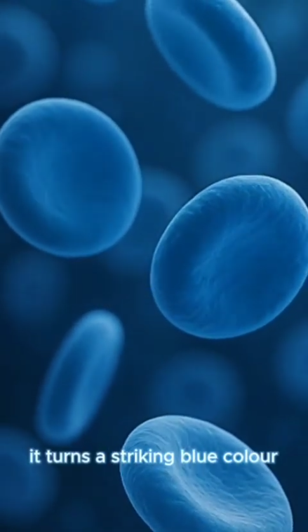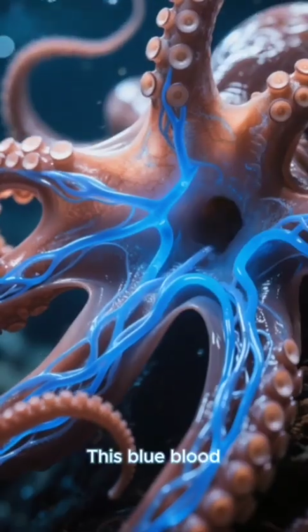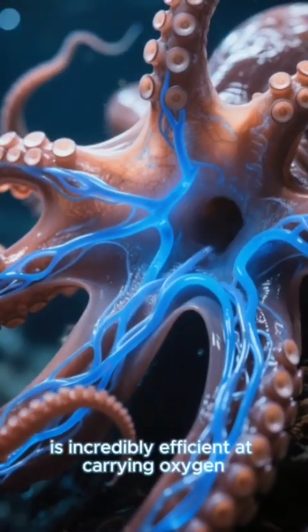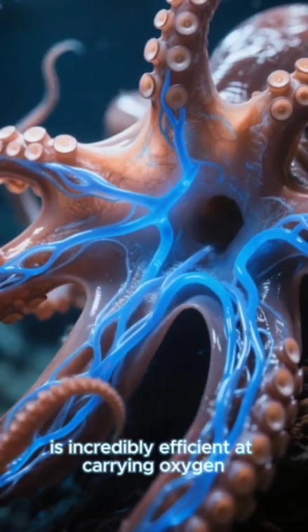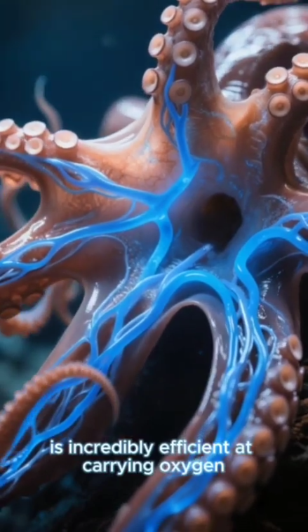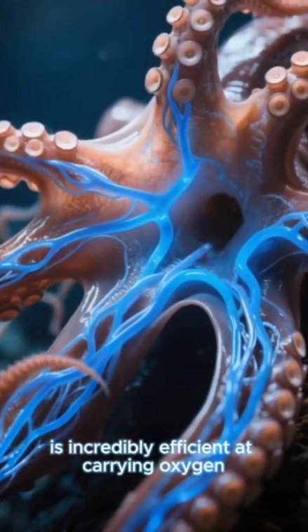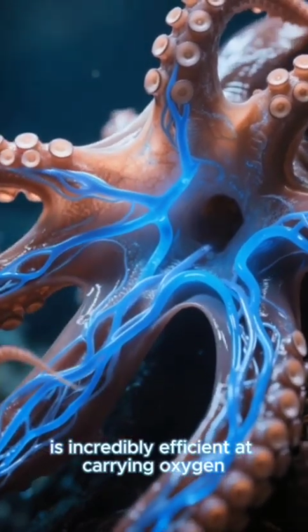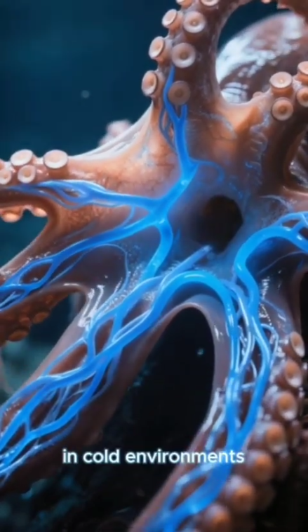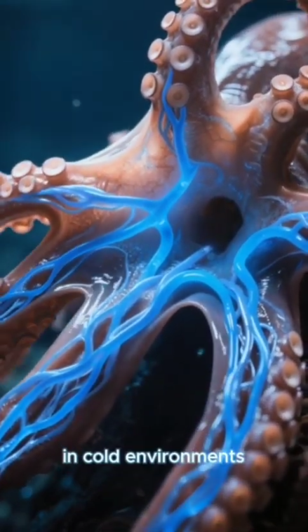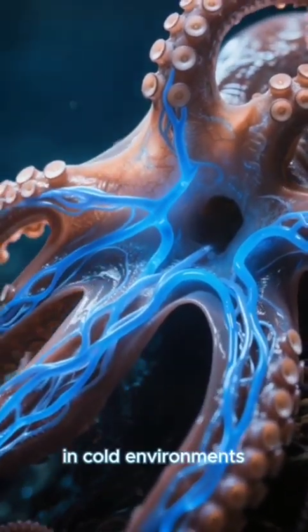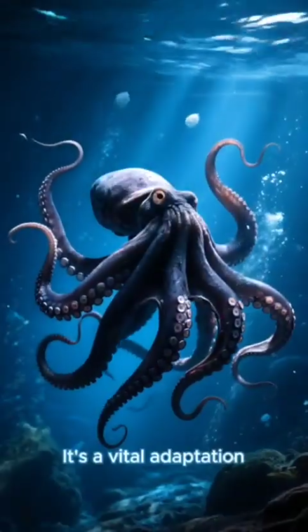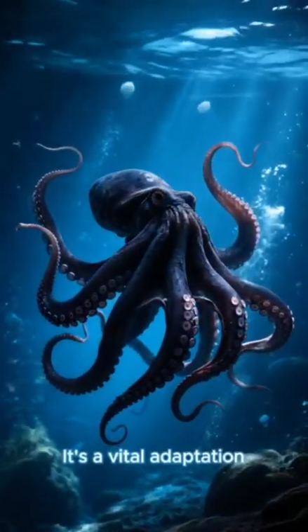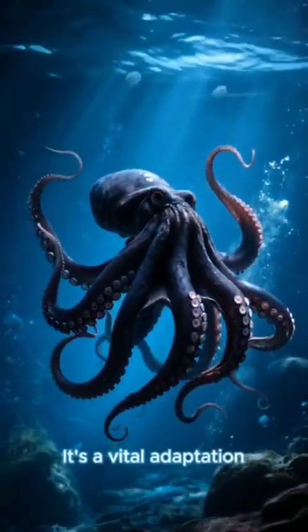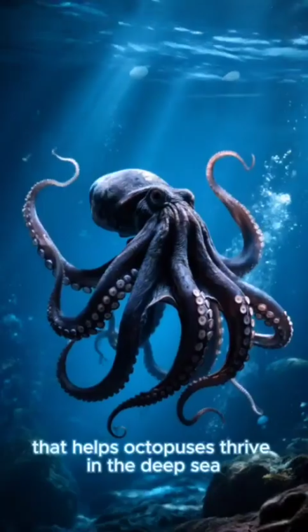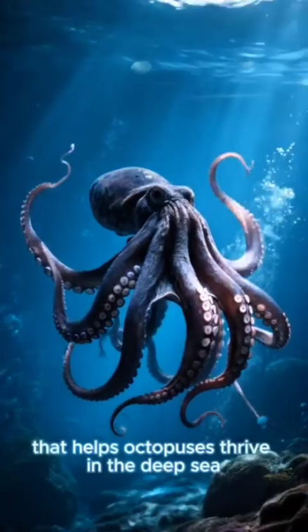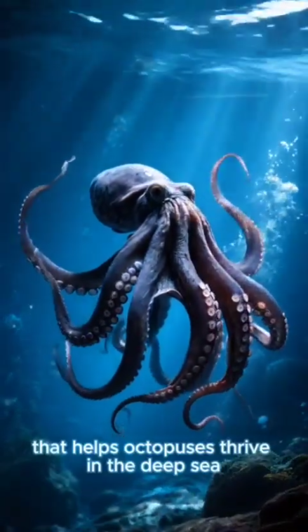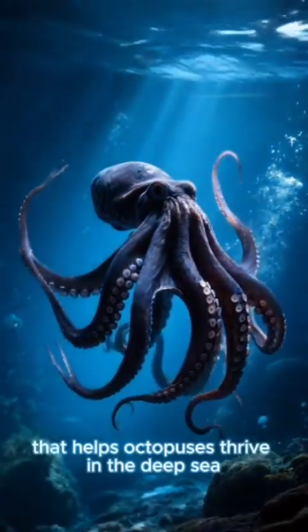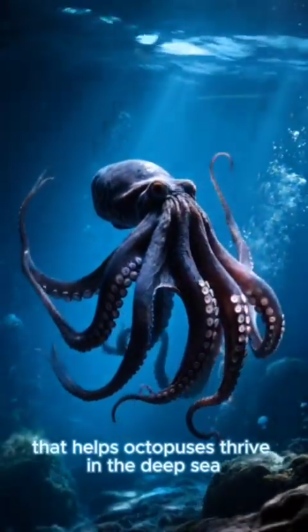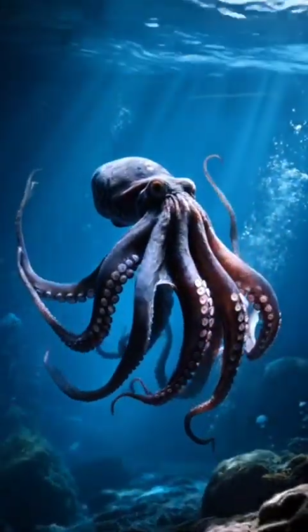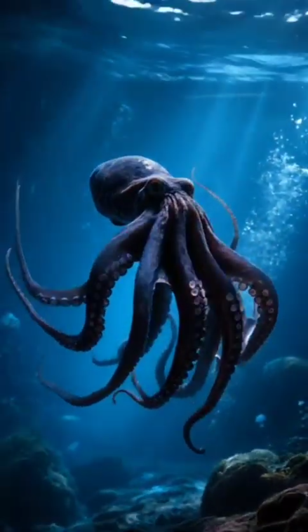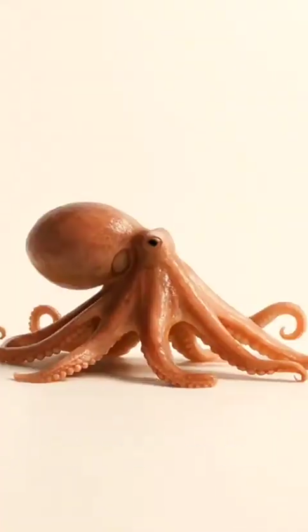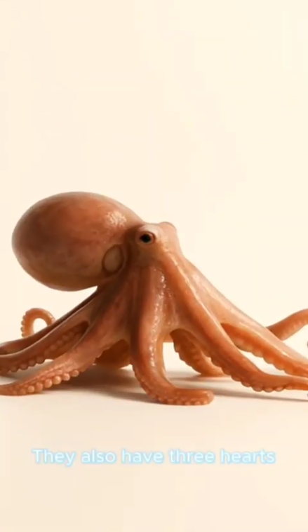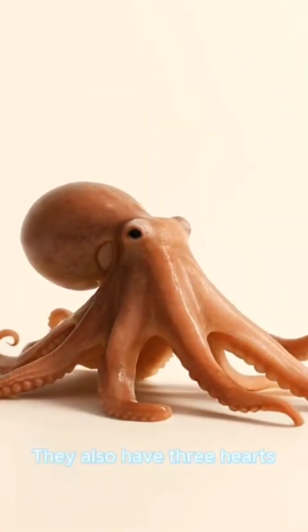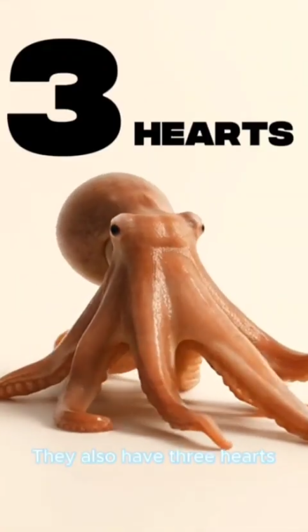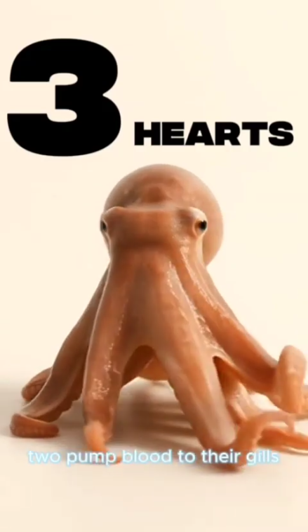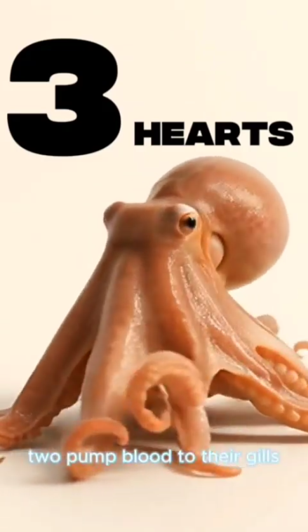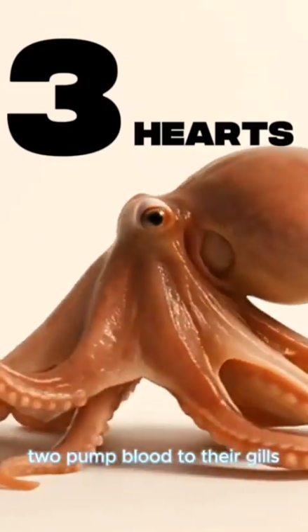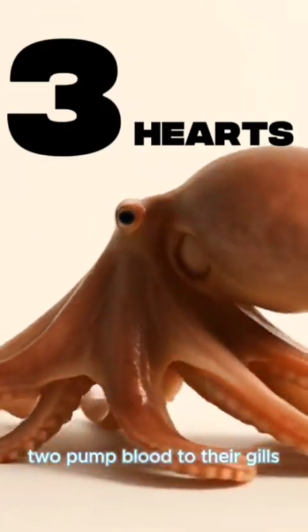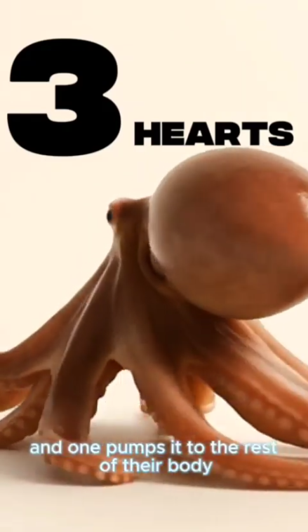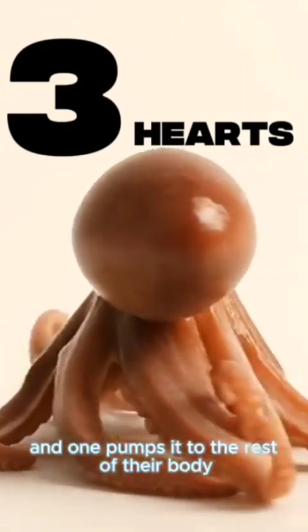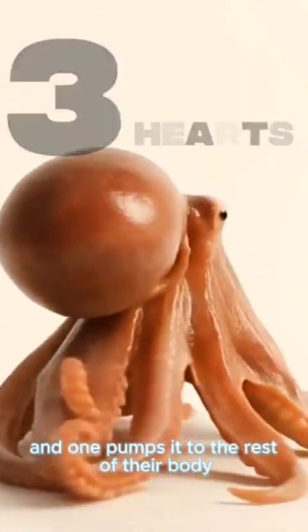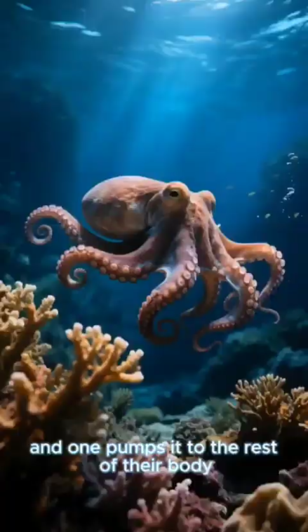This blue blood is incredibly efficient at carrying oxygen in cold environments — a vital adaptation that helps octopuses thrive in the deep sea. They also have three hearts: two pump blood to their gills, and one pumps it to the rest of their body.